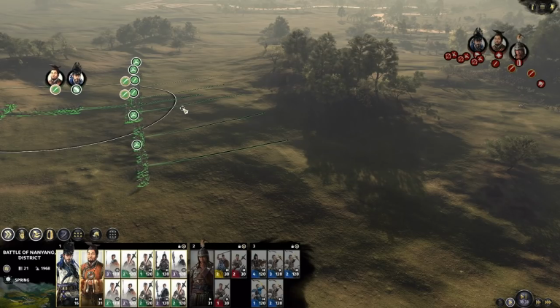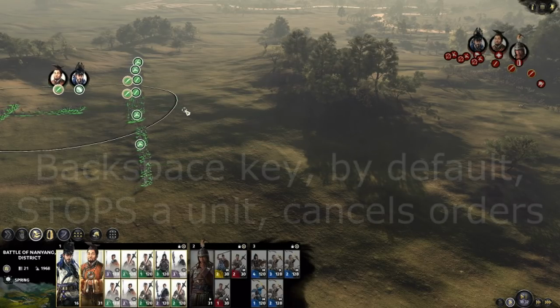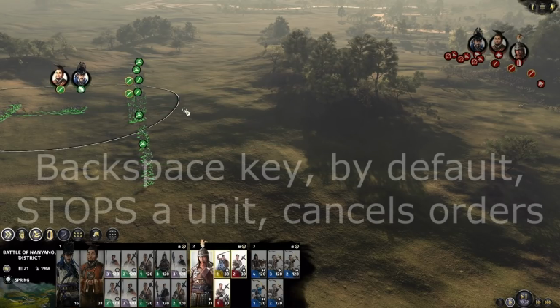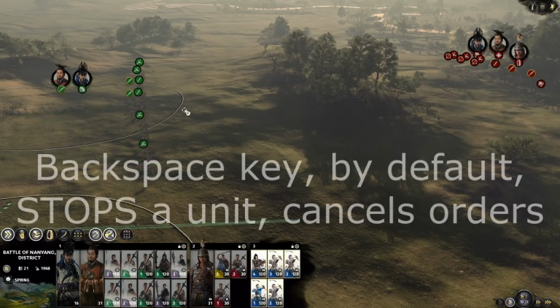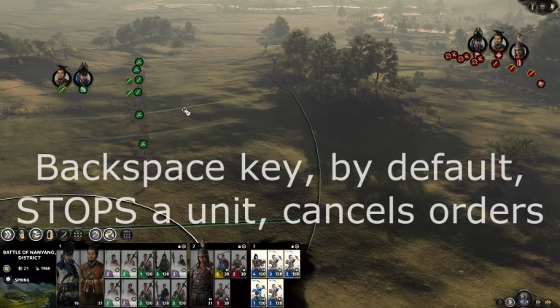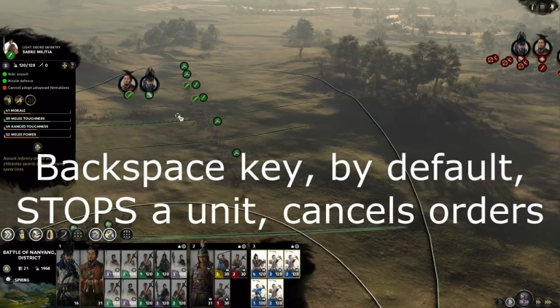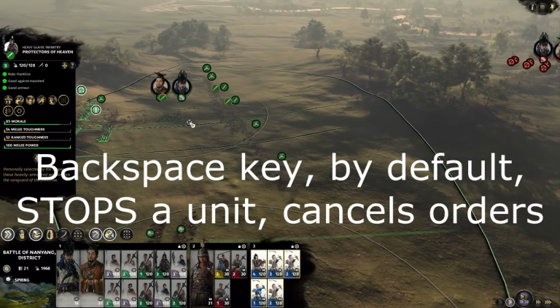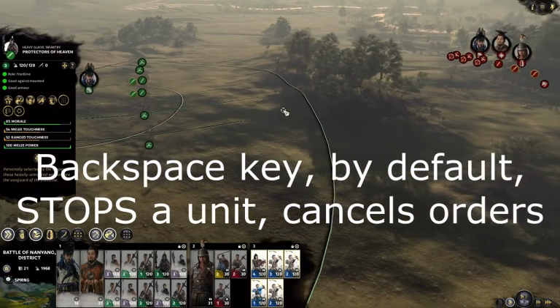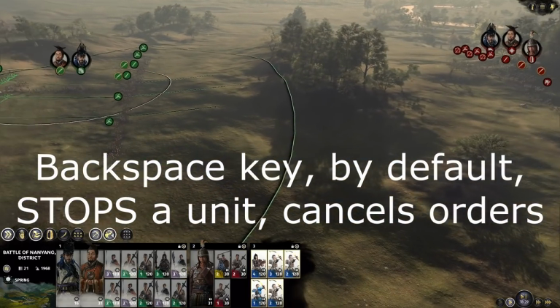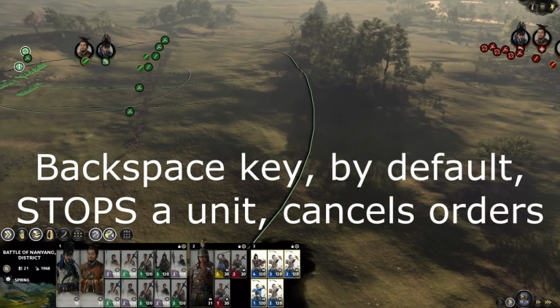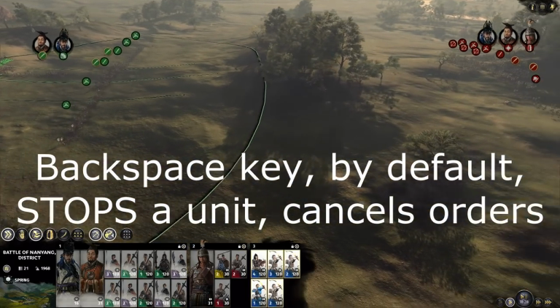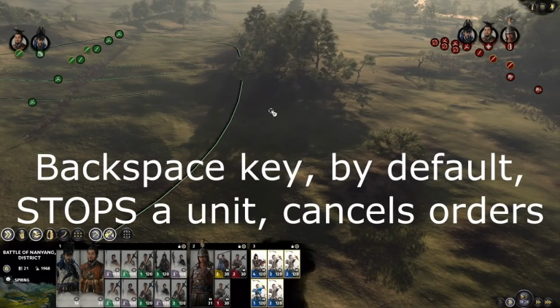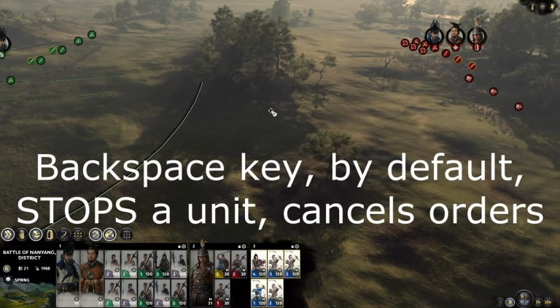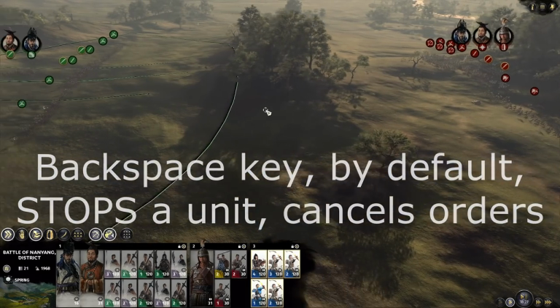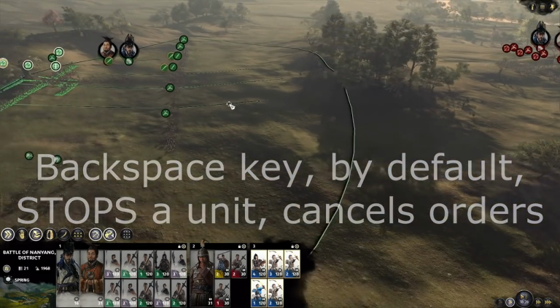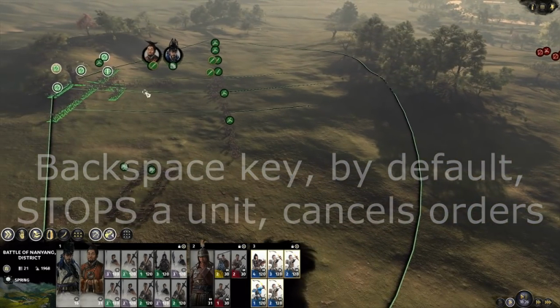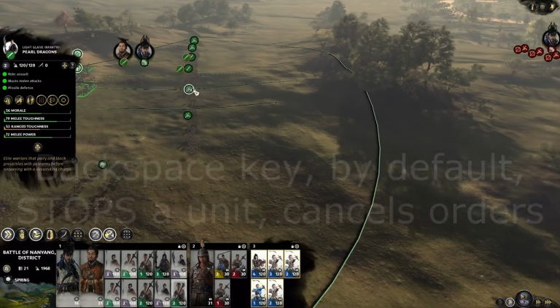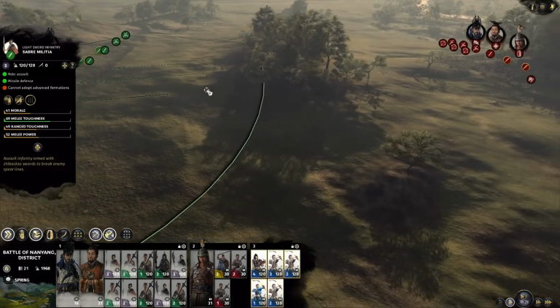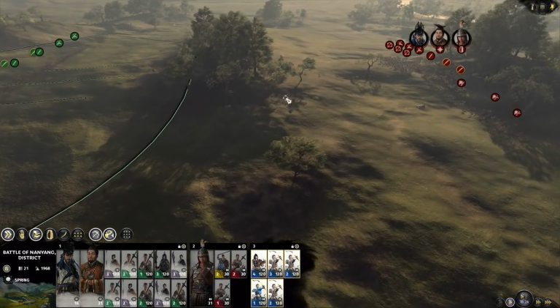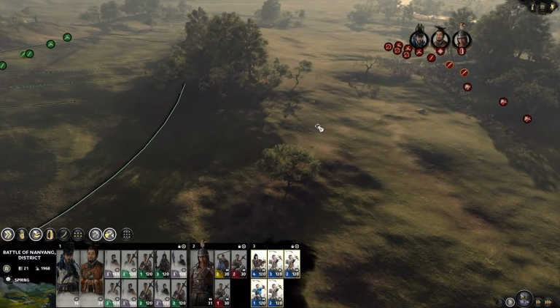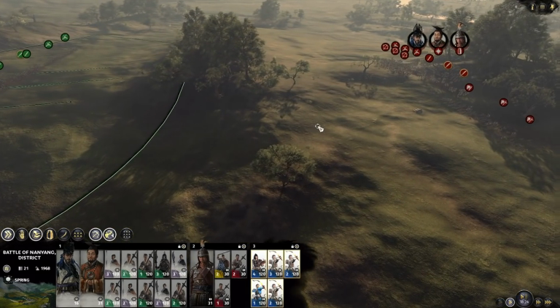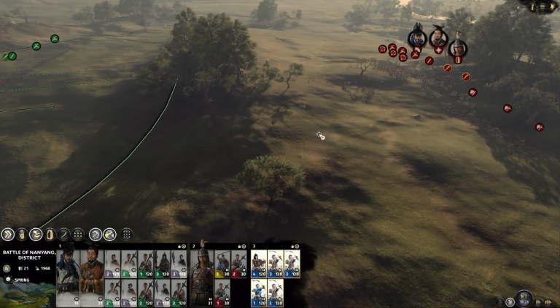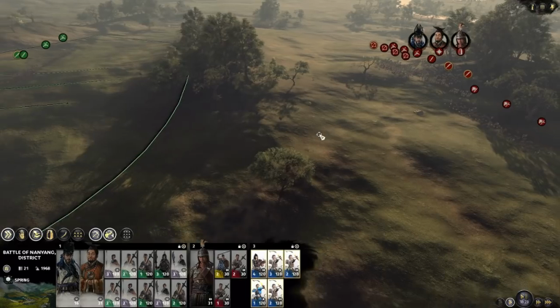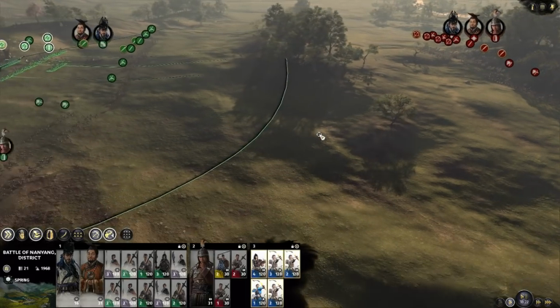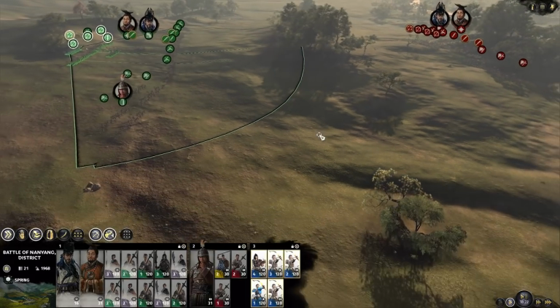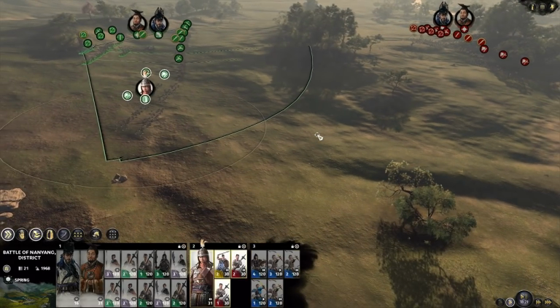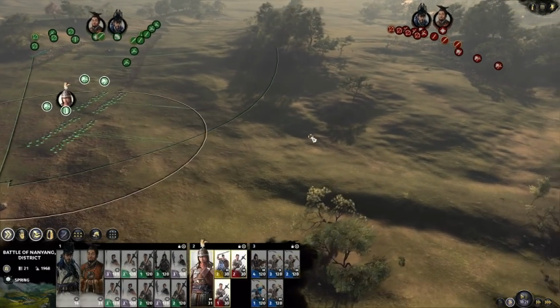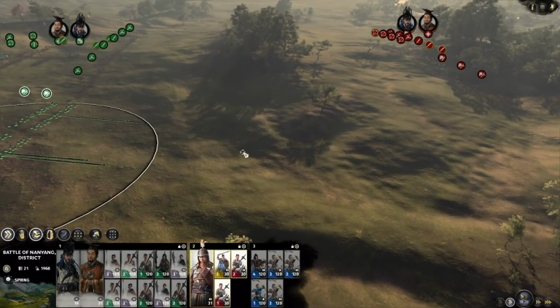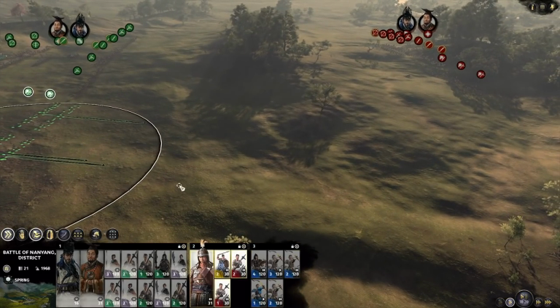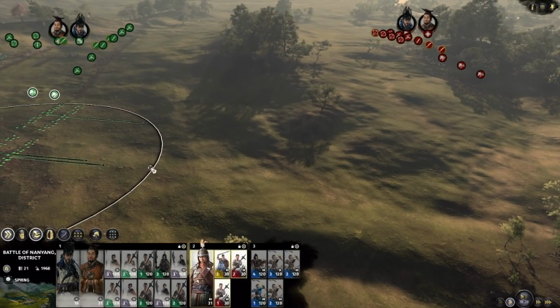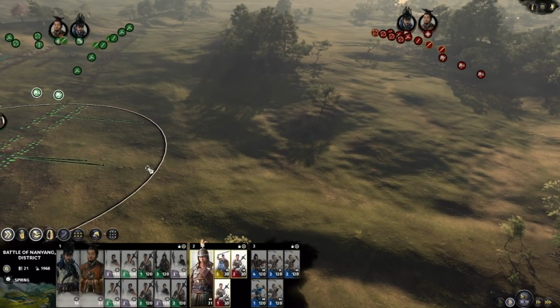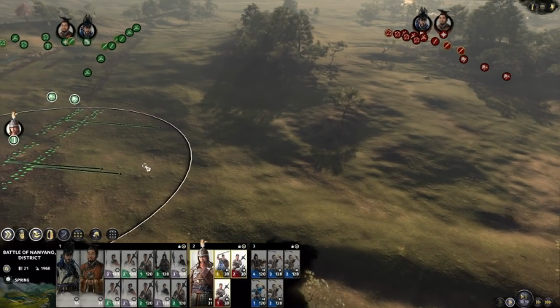I'm now close enough that his archers may start shooting at me because my archers are getting very close, so I should let my archers get into range as well. He's changing his formation a little bit to answer my cavalry getting over here.